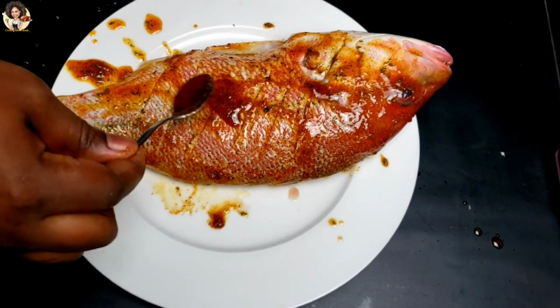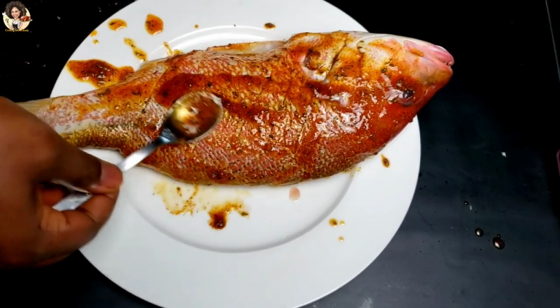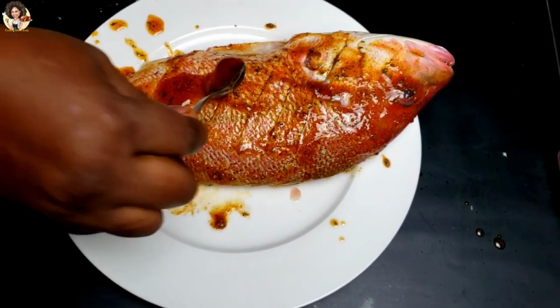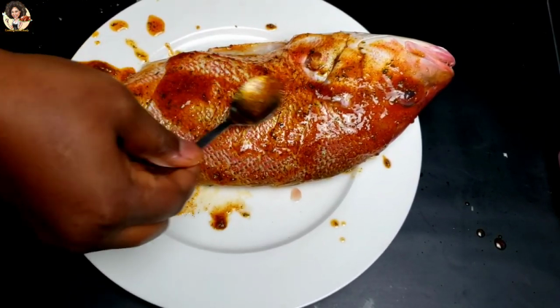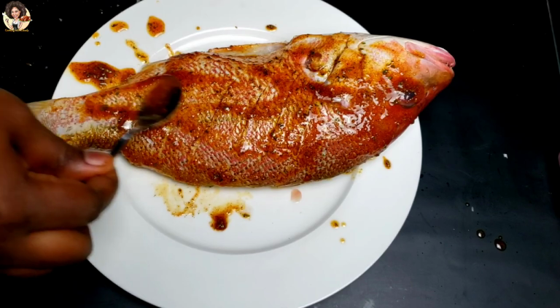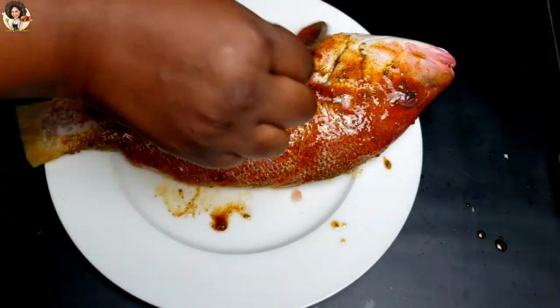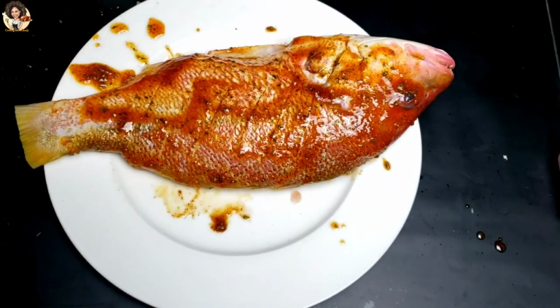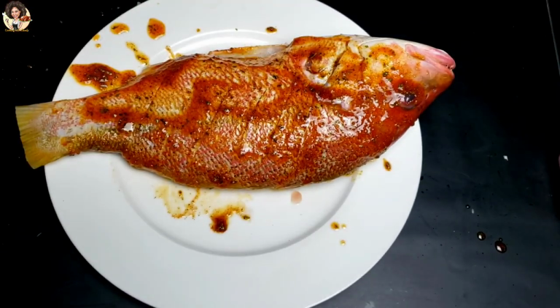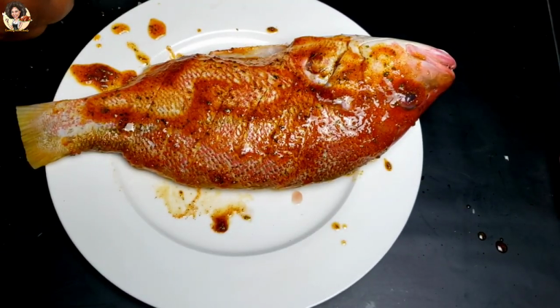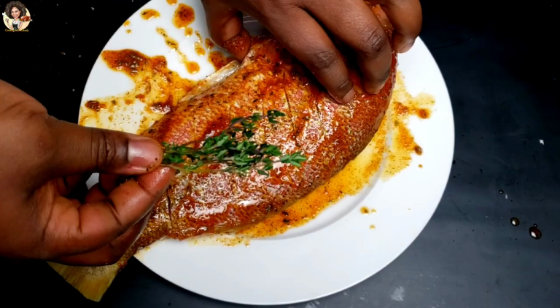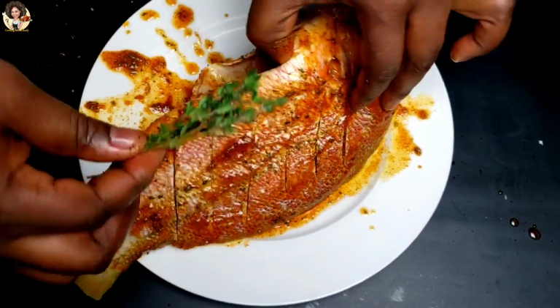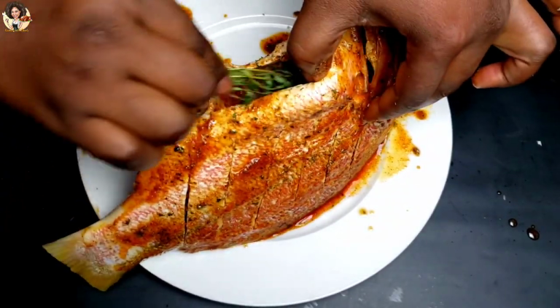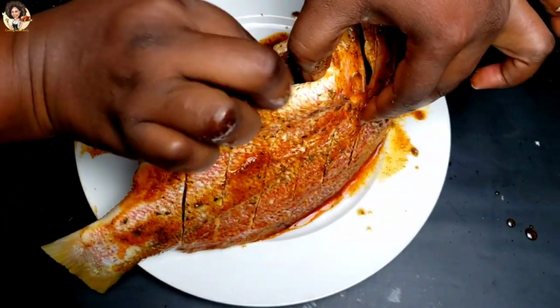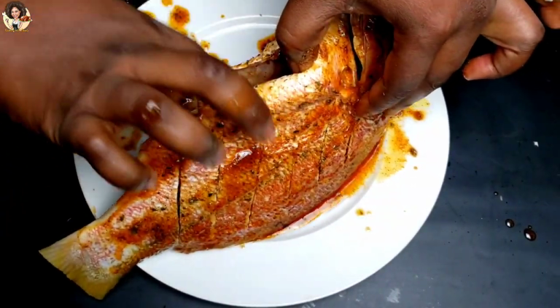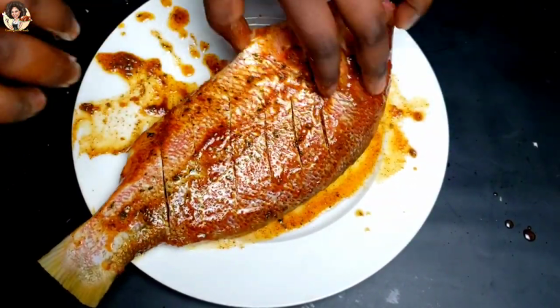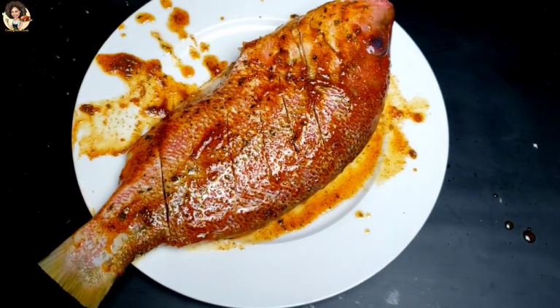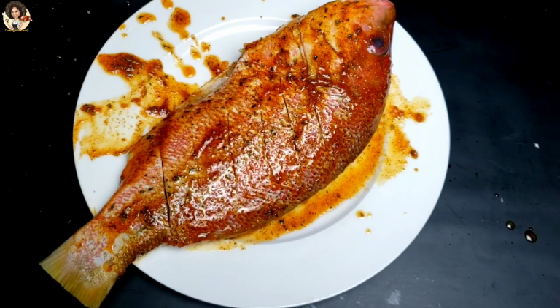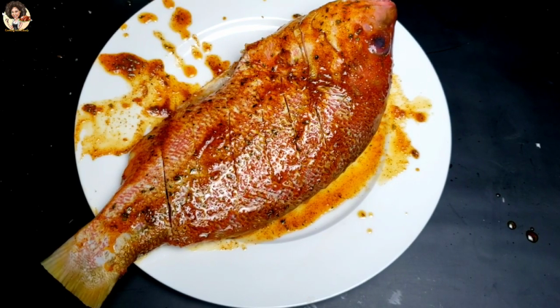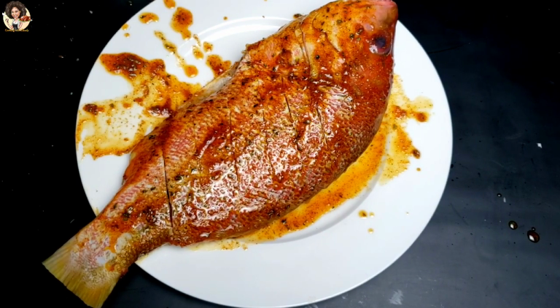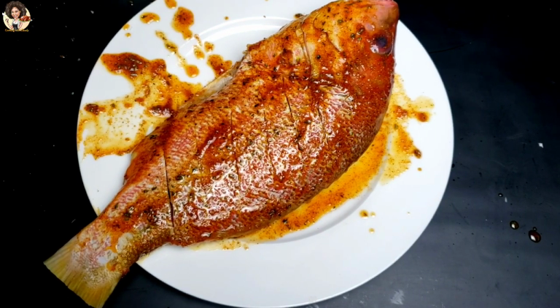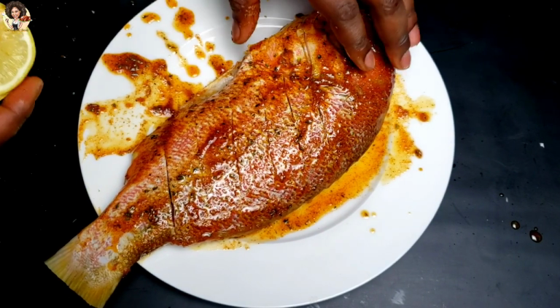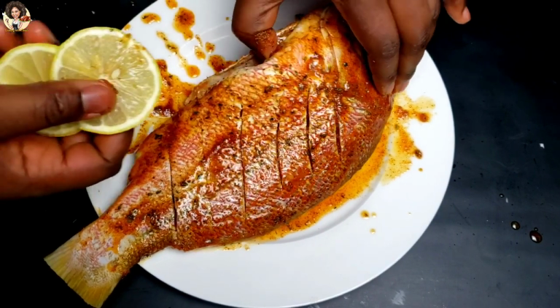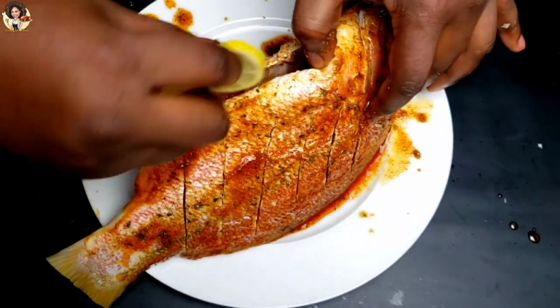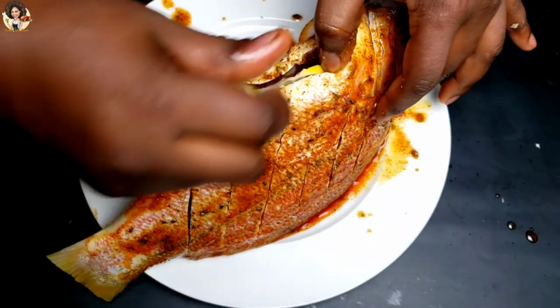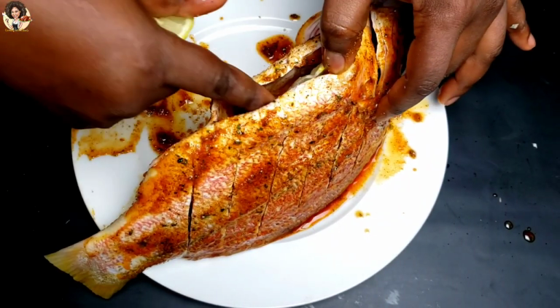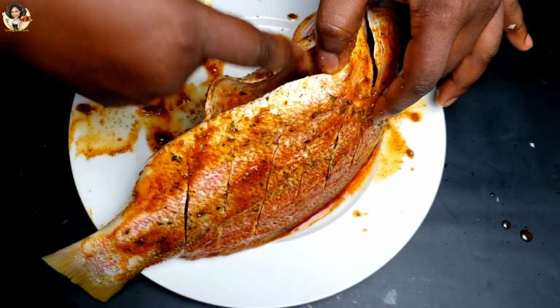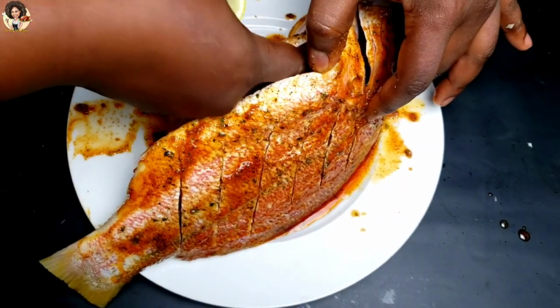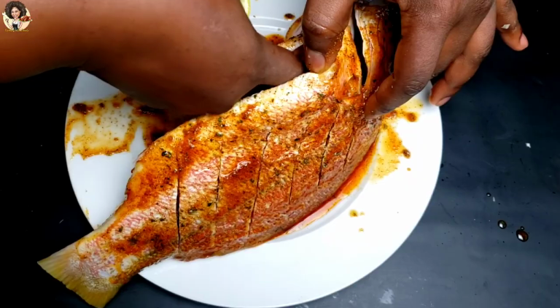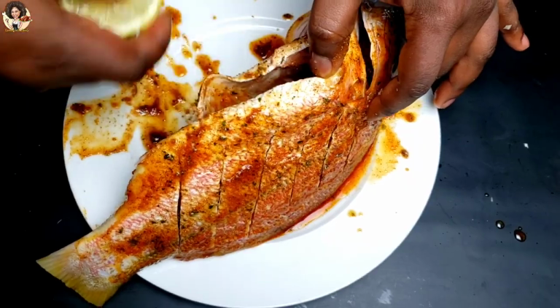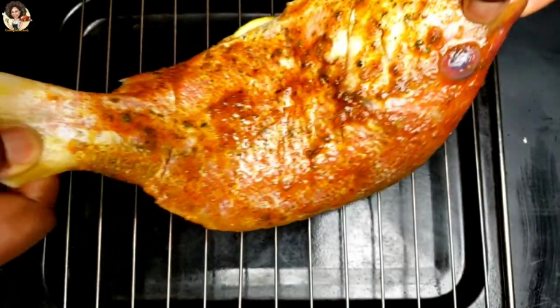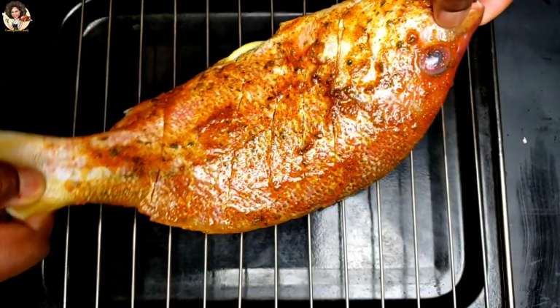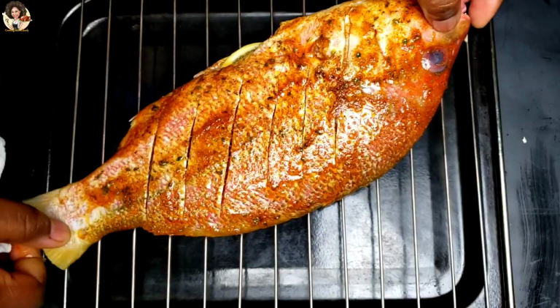After rubbing in the ingredients perfectly, I'm going to transfer onto my grilling tray, then broil at 400 degrees Fahrenheit, 8 to 10 minutes each side. While you're grilling, keep adding the marinade on top of the fish.